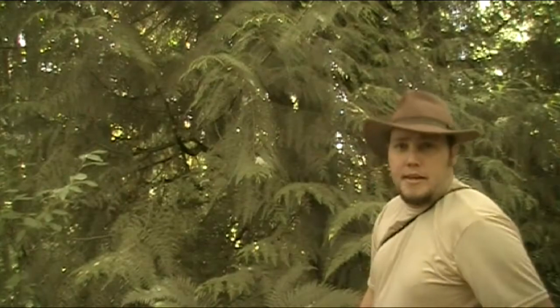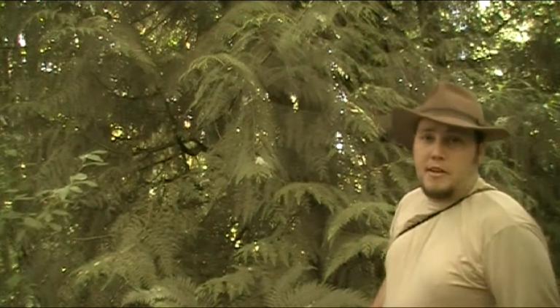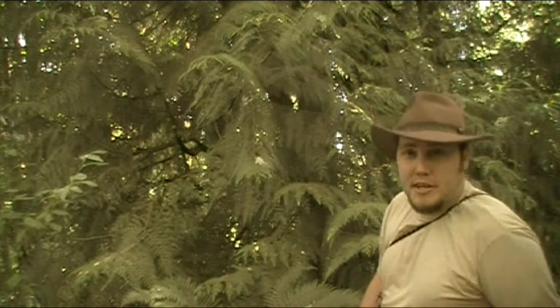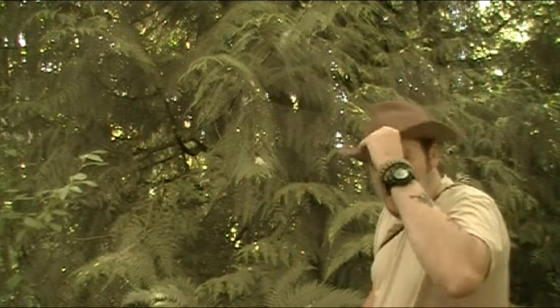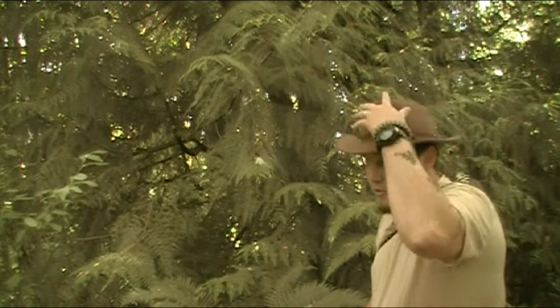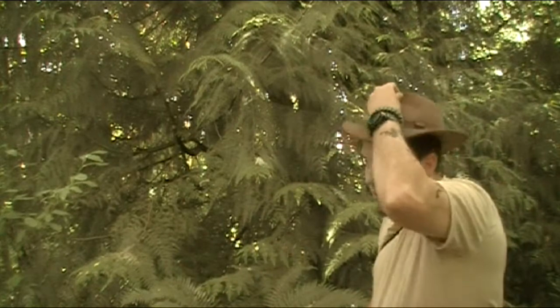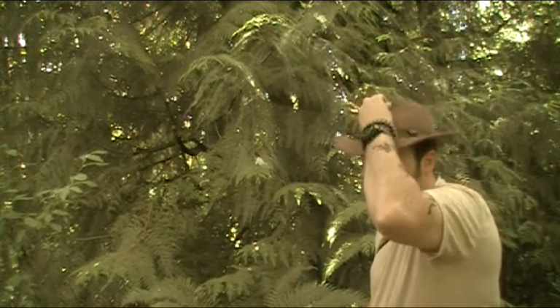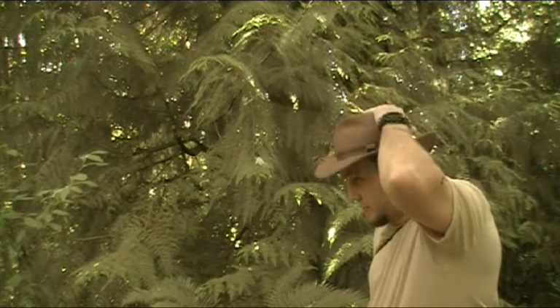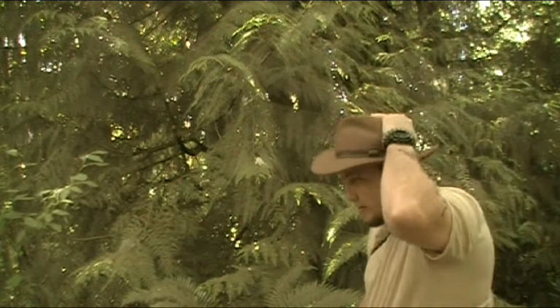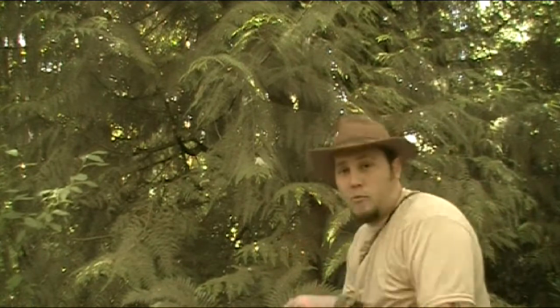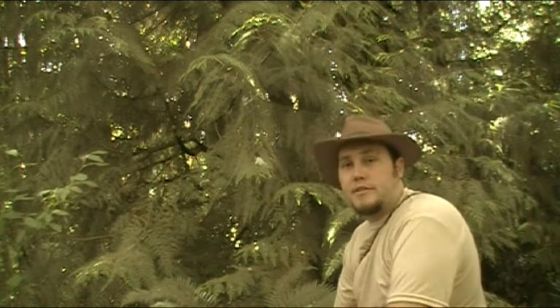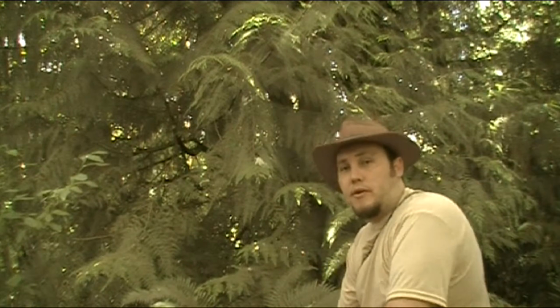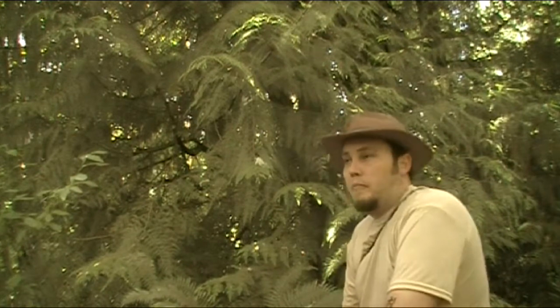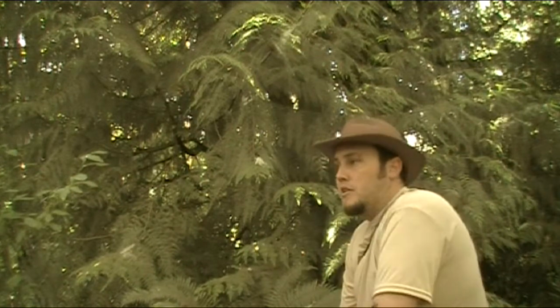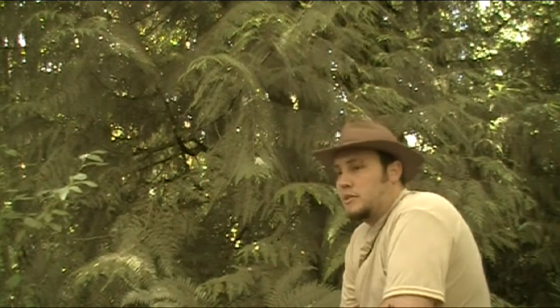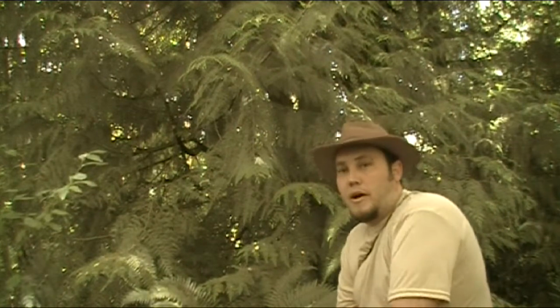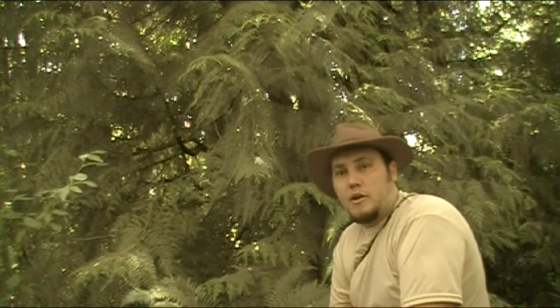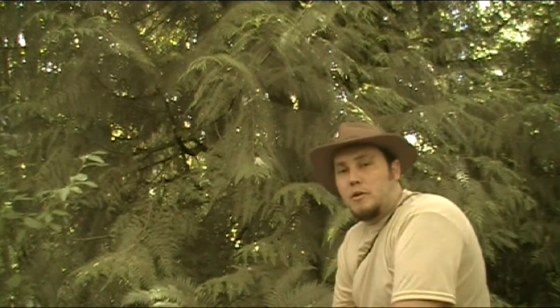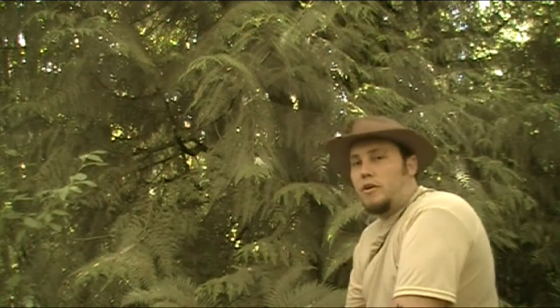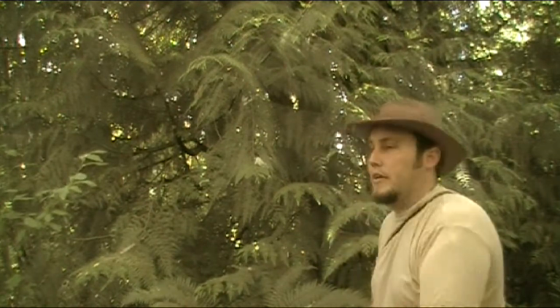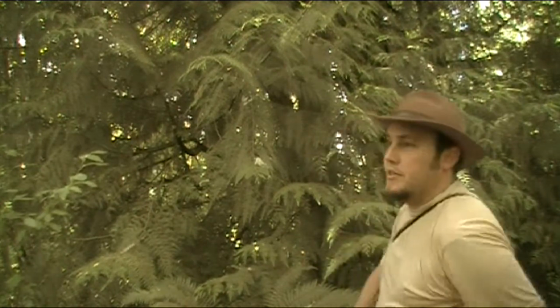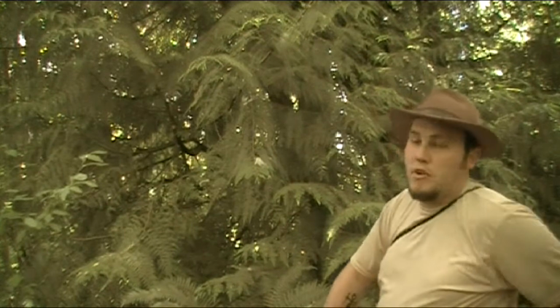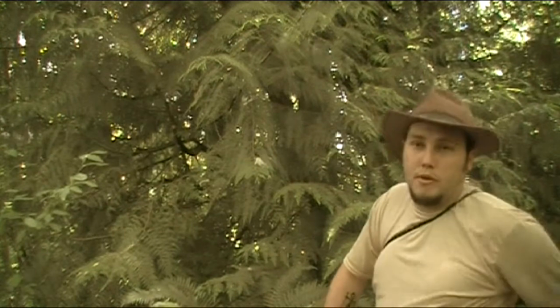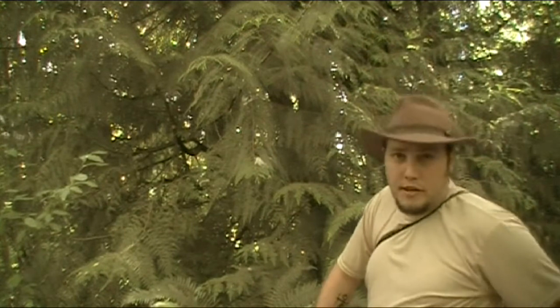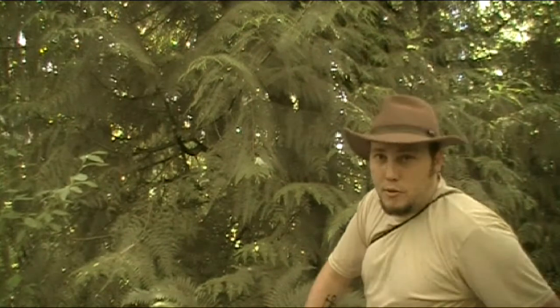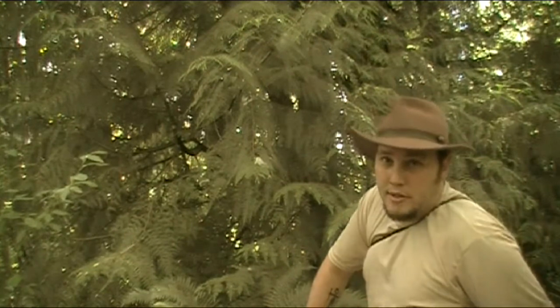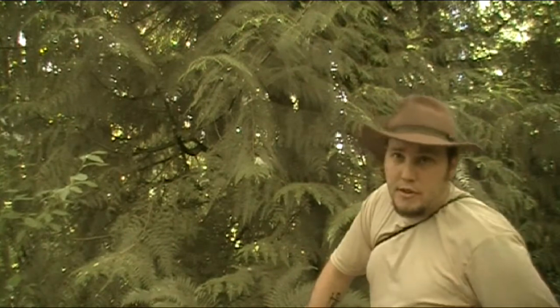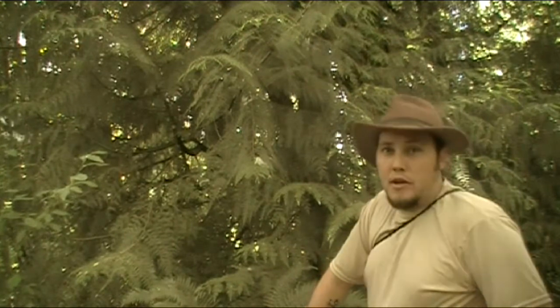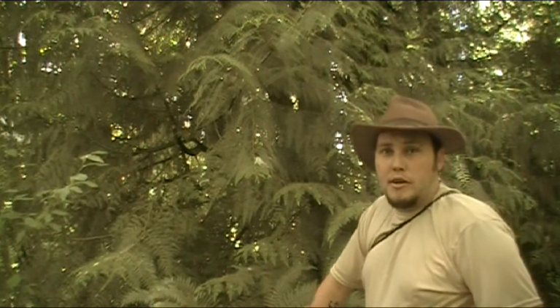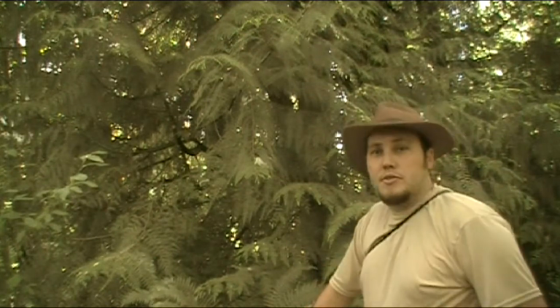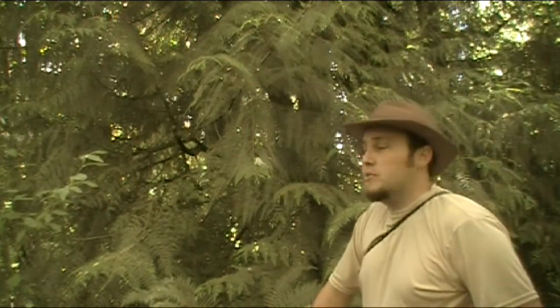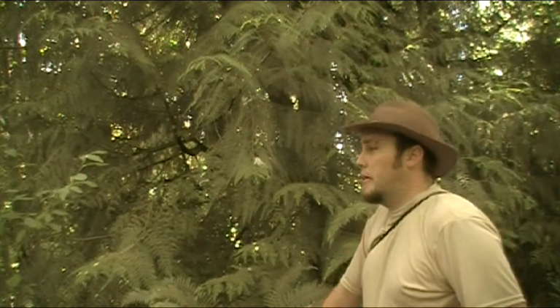G'day guys, it's Shenny with the Backyard Bushman channel, and I'm out in the woods today here in Washington. I'm checking out some wild edibles and whatnot, and thanks to the encouragement of a few dear friends of mine, I decided I'd shoot some videos while I'm out here.